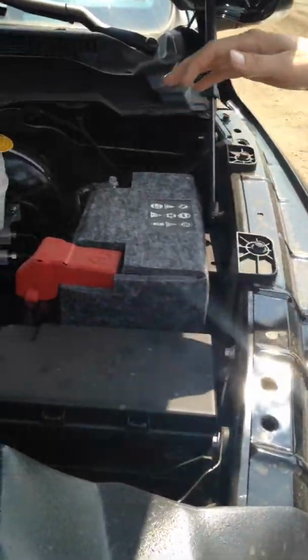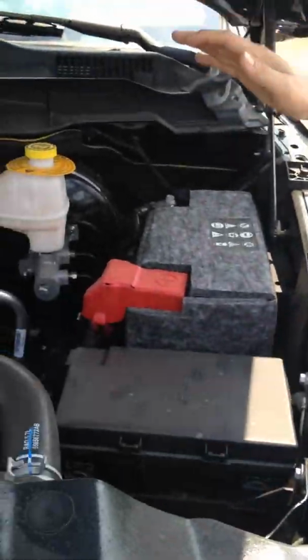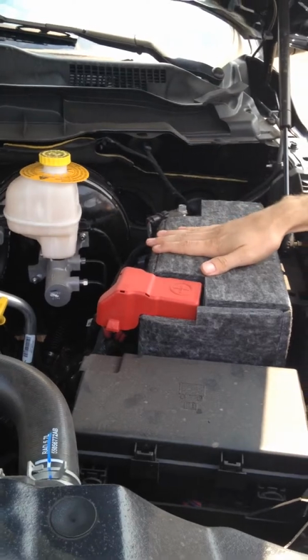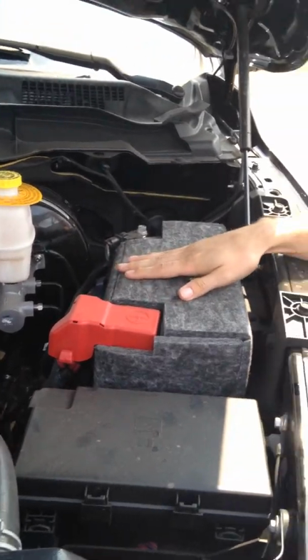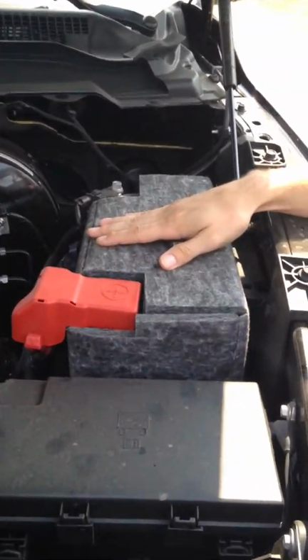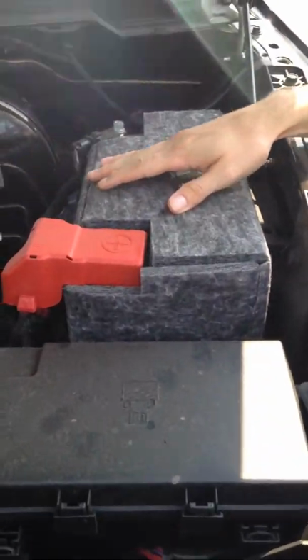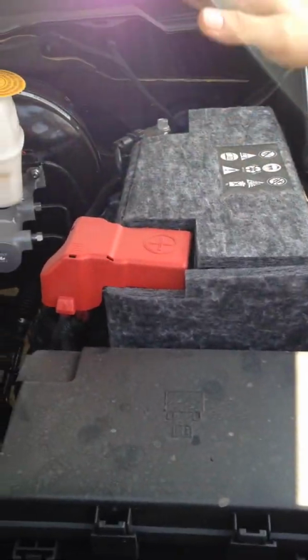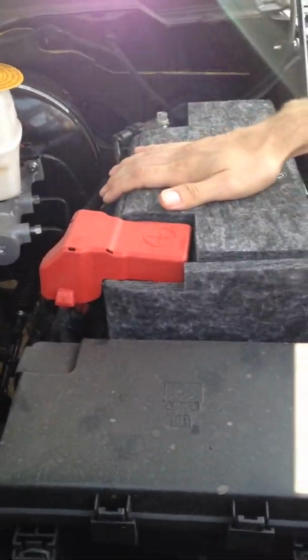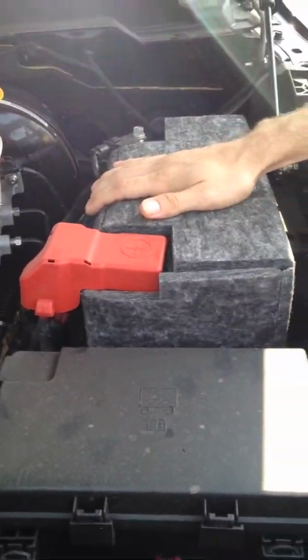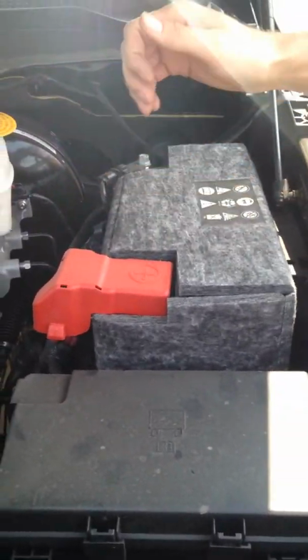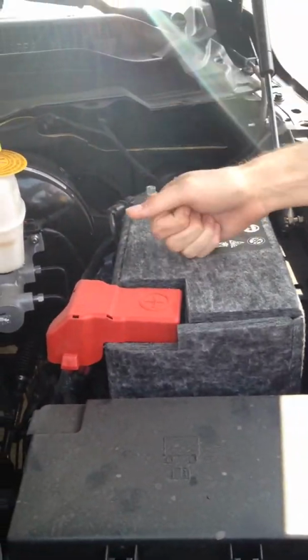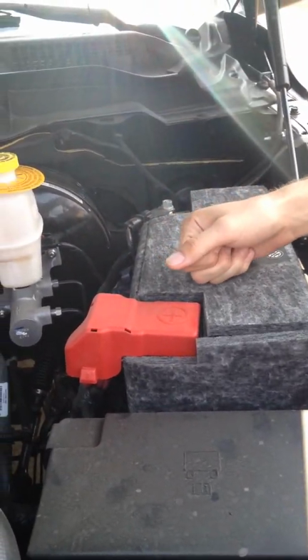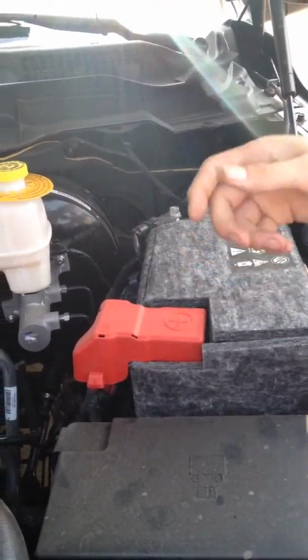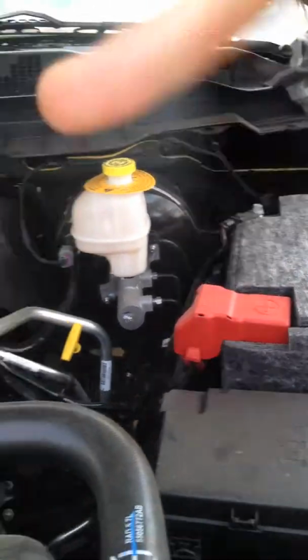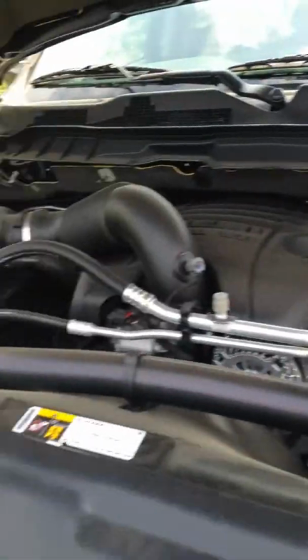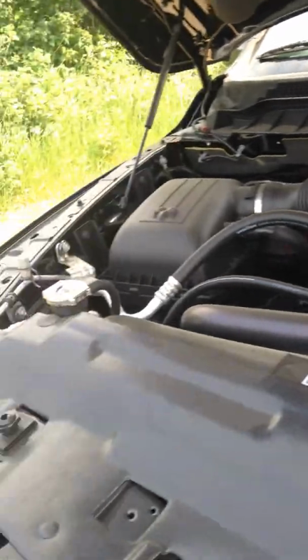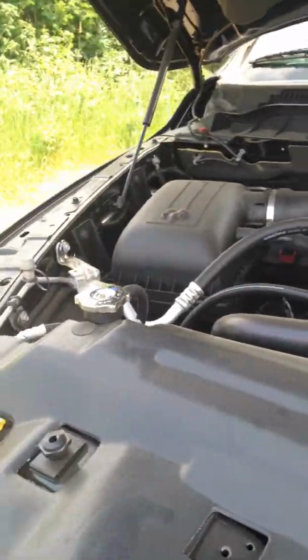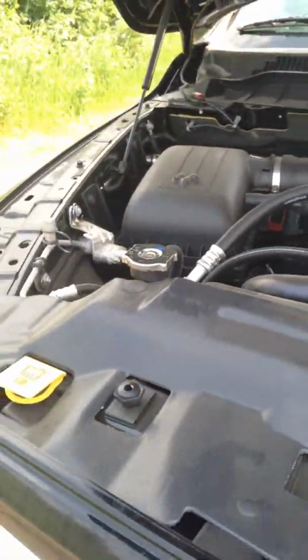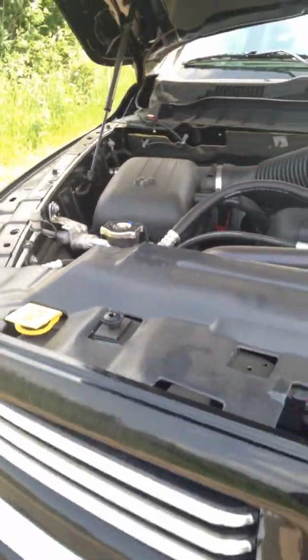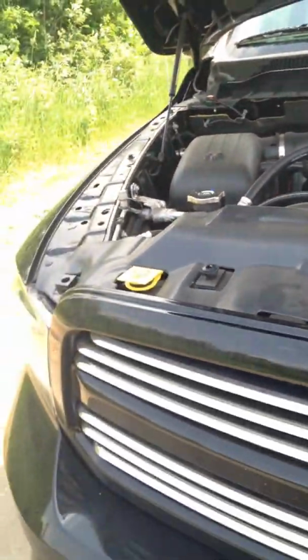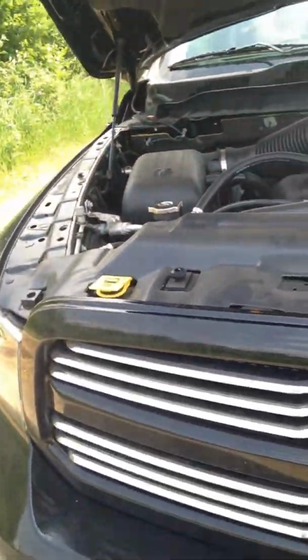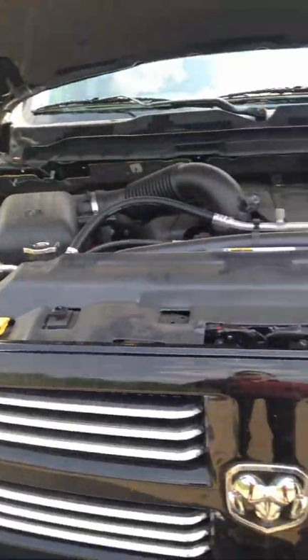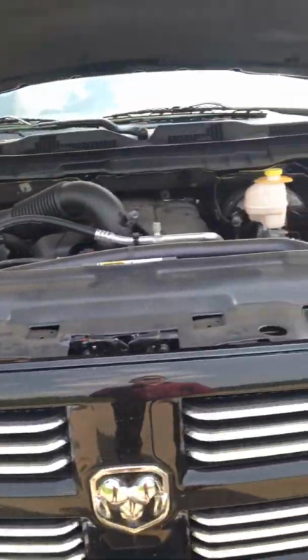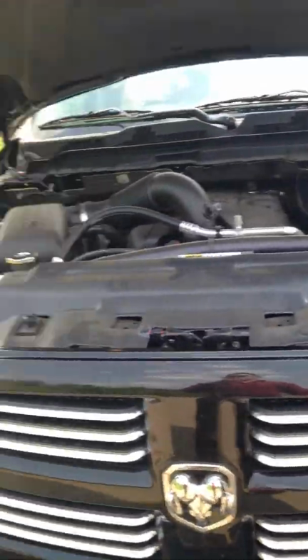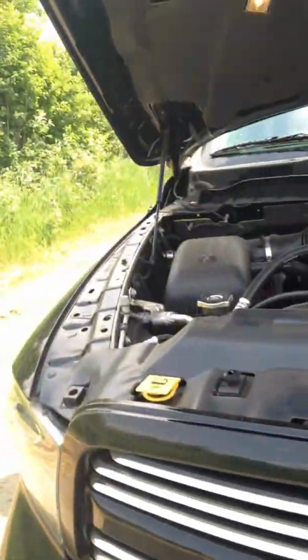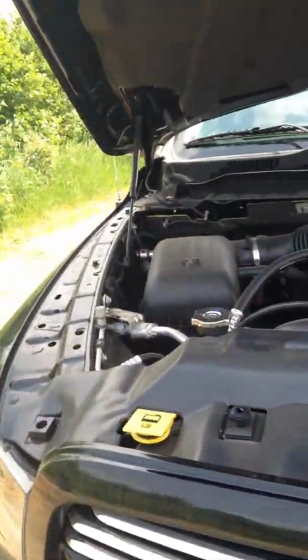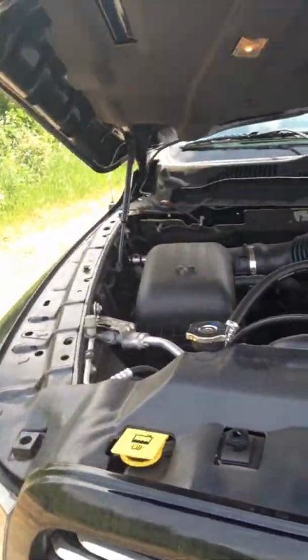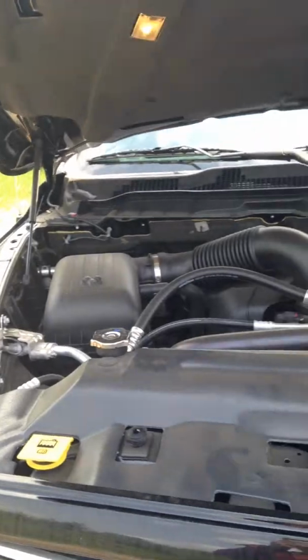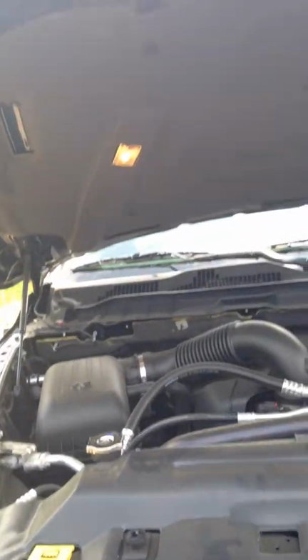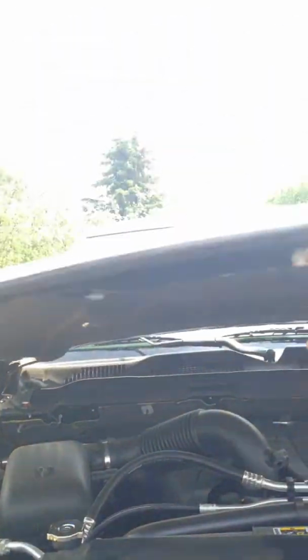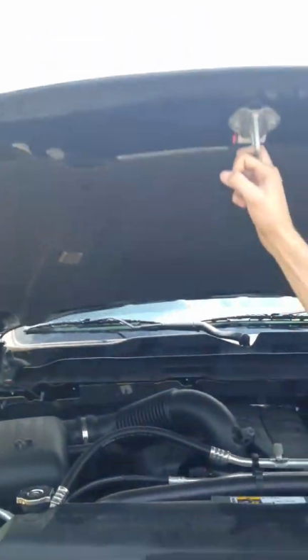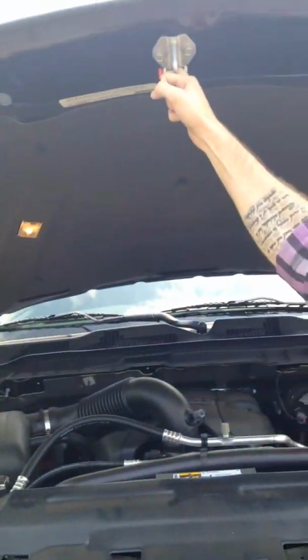Now in the winter here it does get pretty cold, so we put in a battery blanket for your convenience as well as a block heater. You'll notice on either side here we've got a hydraulic, so it's really nice and easy to close — it's a super light hood.